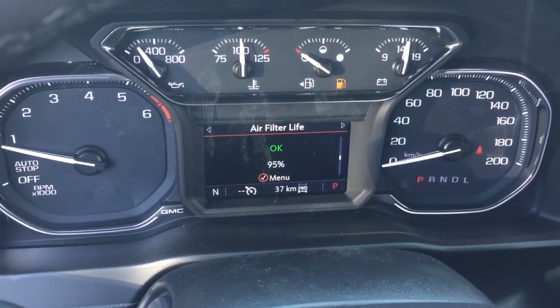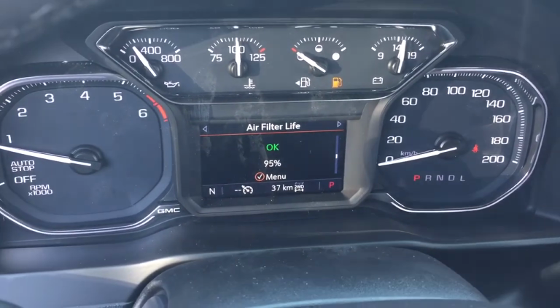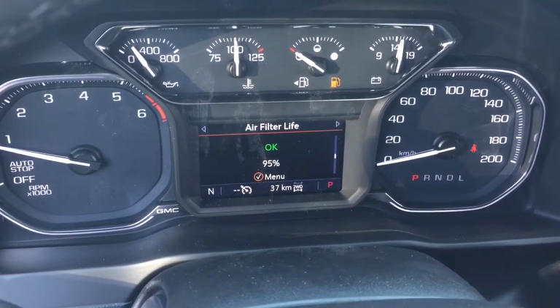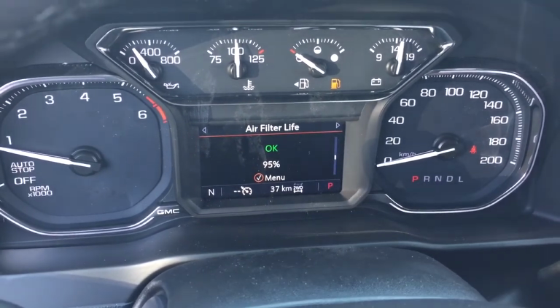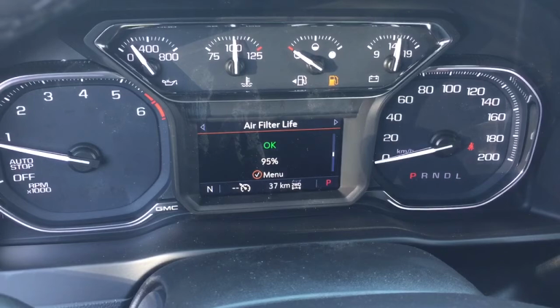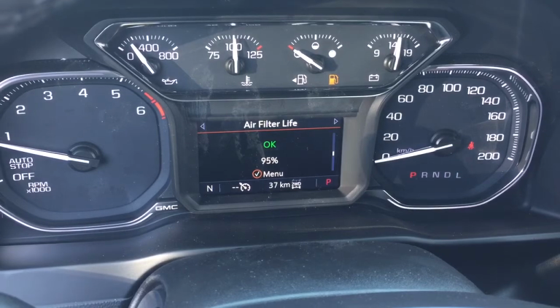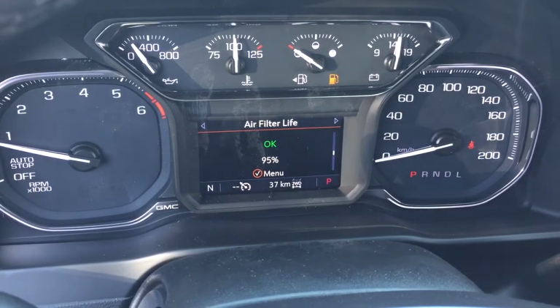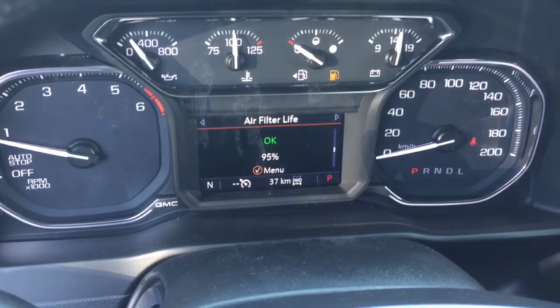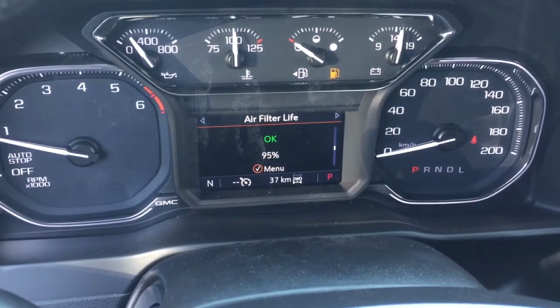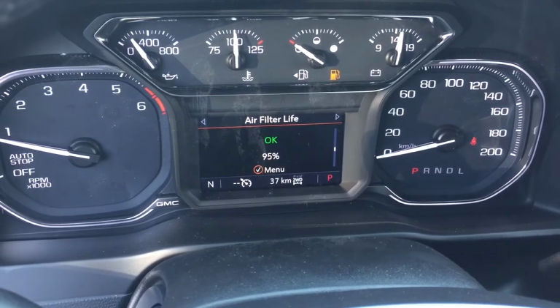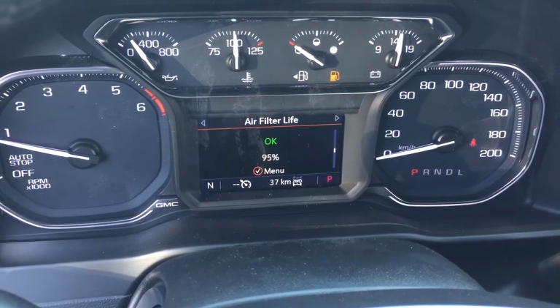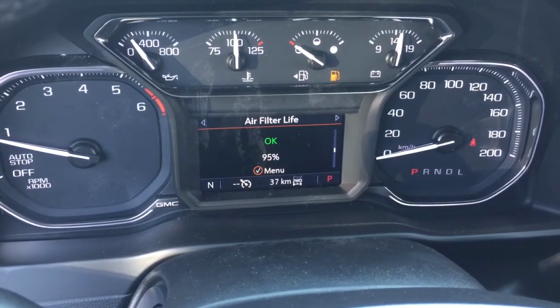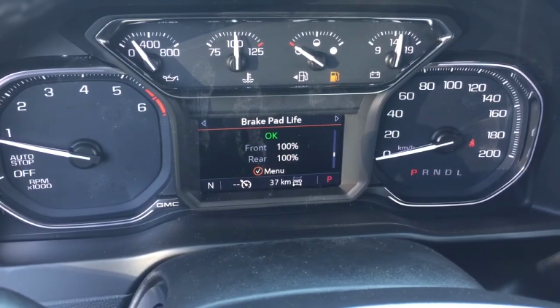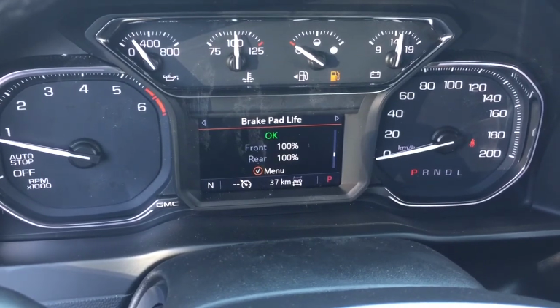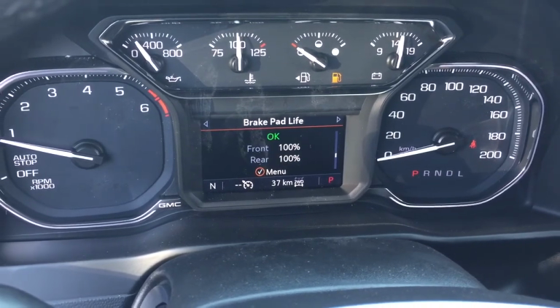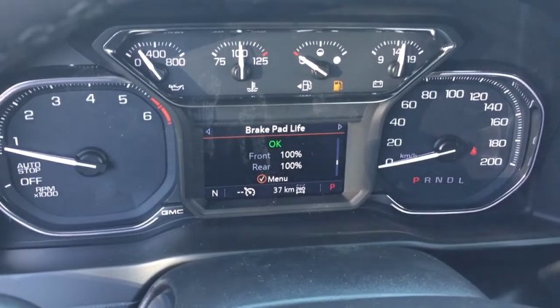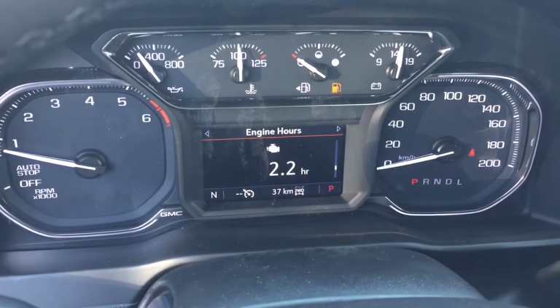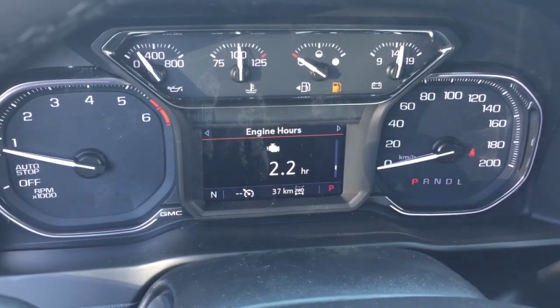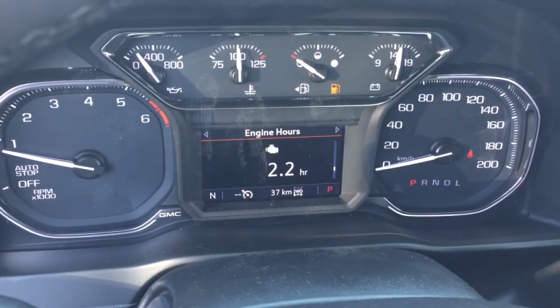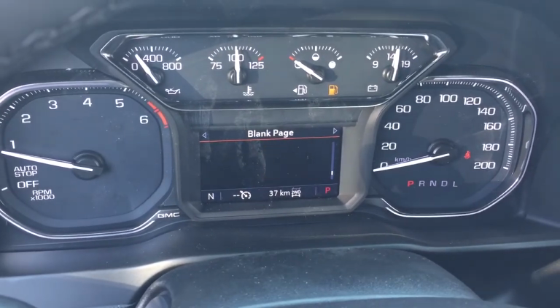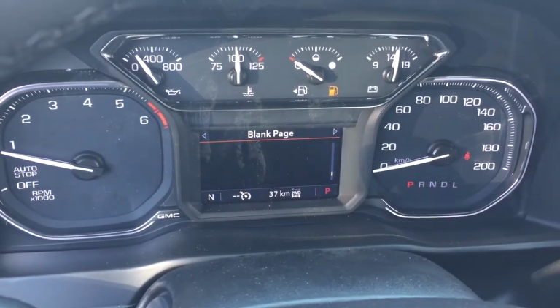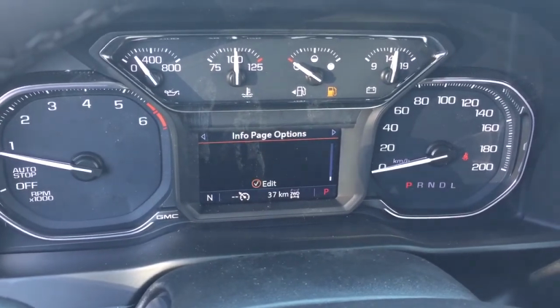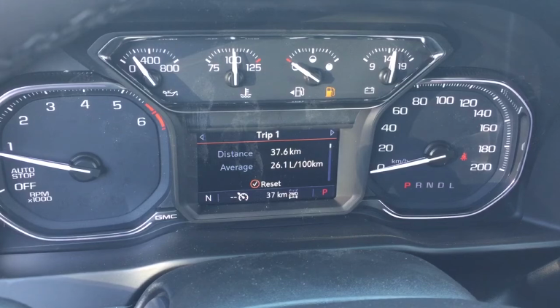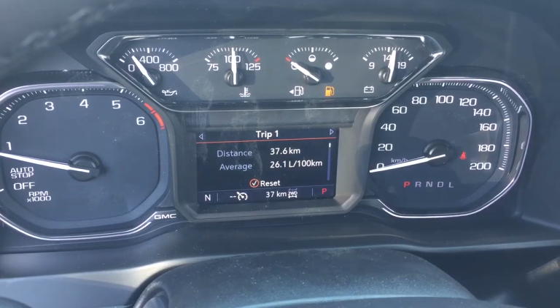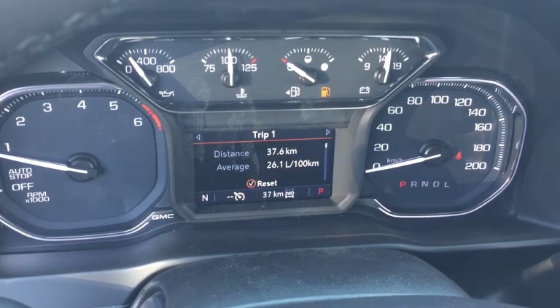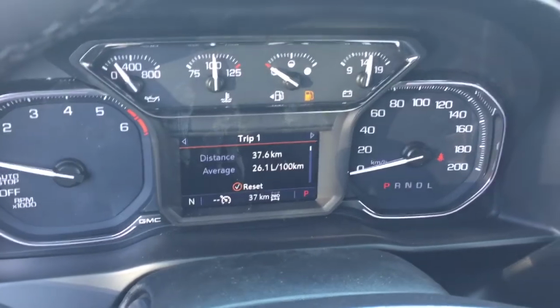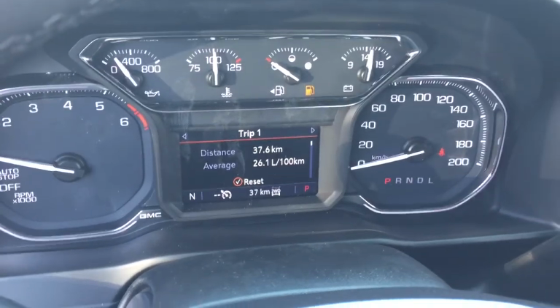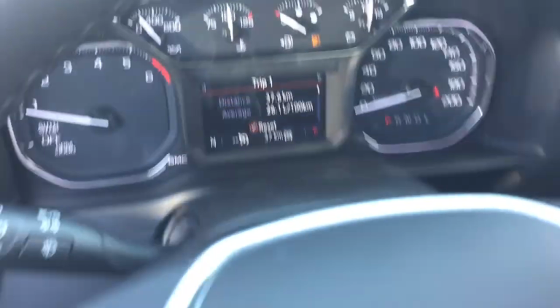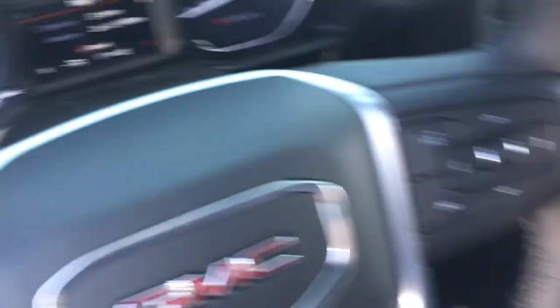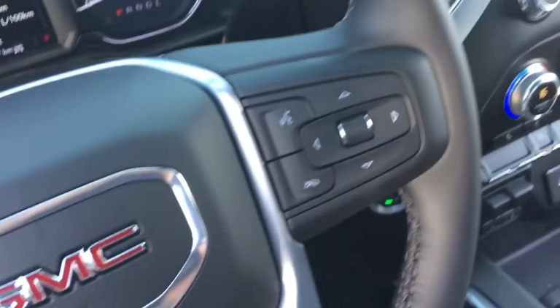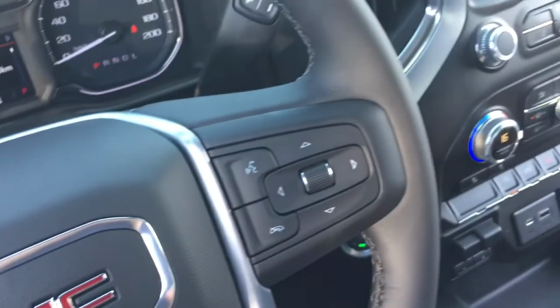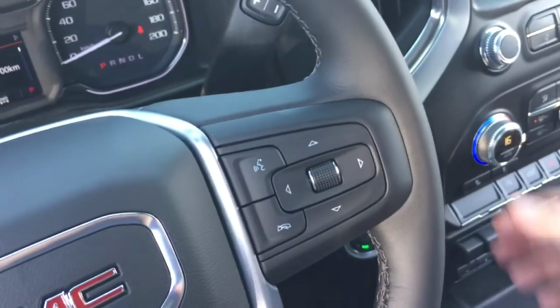The driver information center is going to let you know when you last changed your air filter or when you need to get it done, as well as brake pad life and engine hours — everything you need to know right there in the driver information center menu.